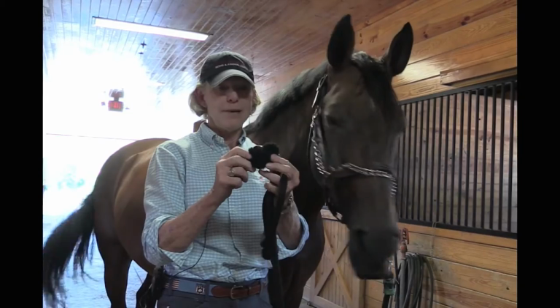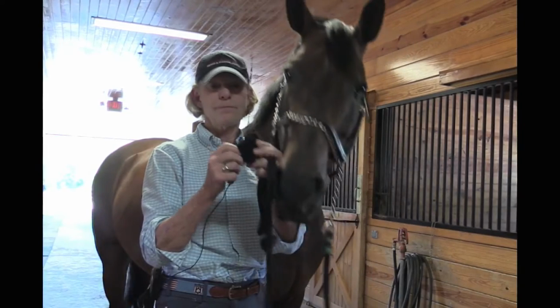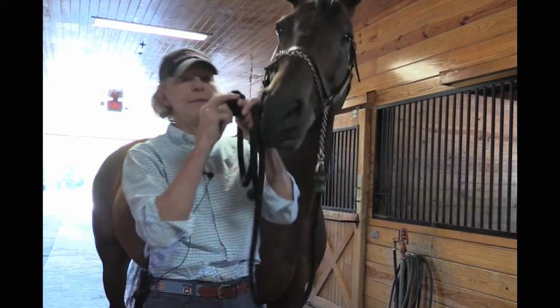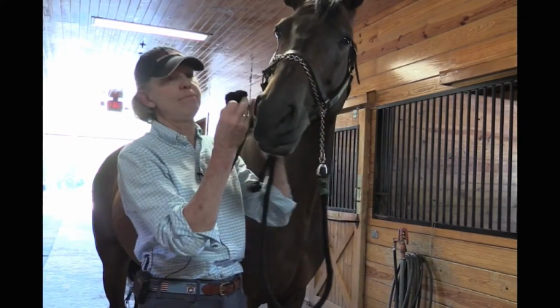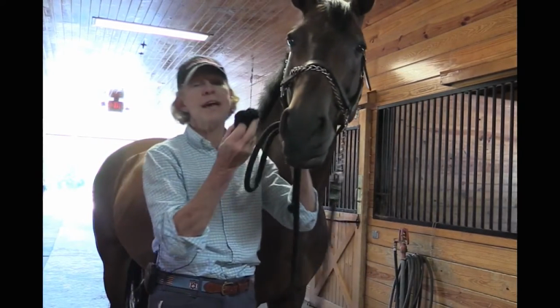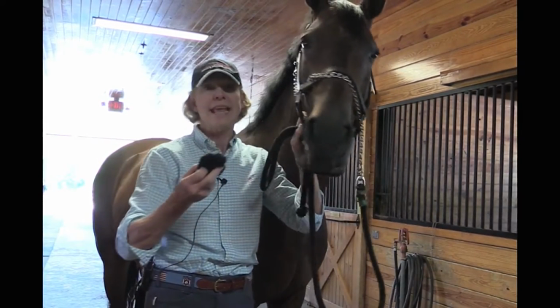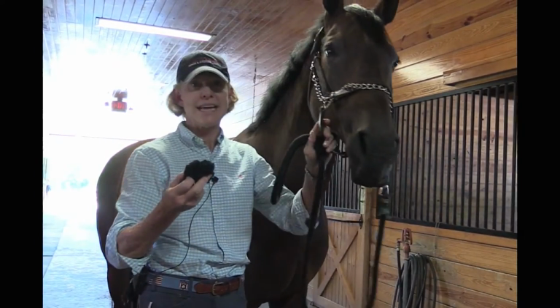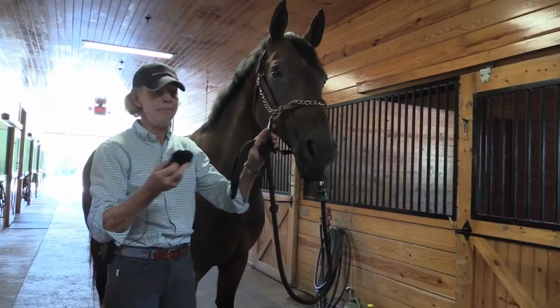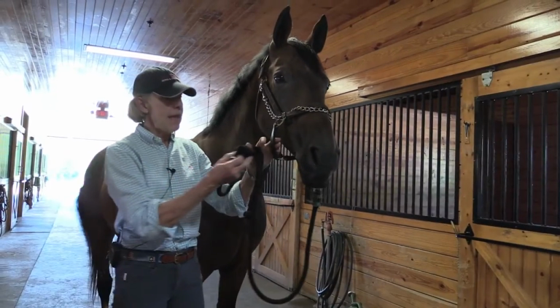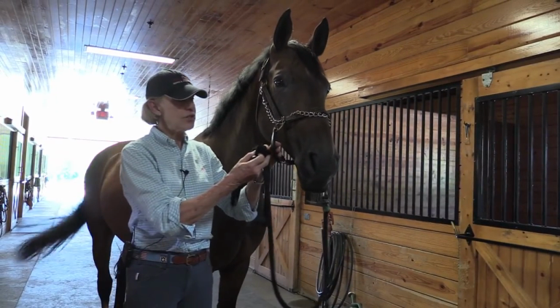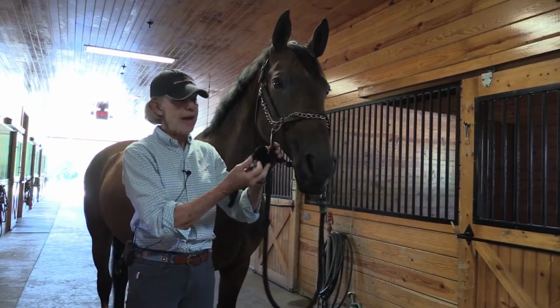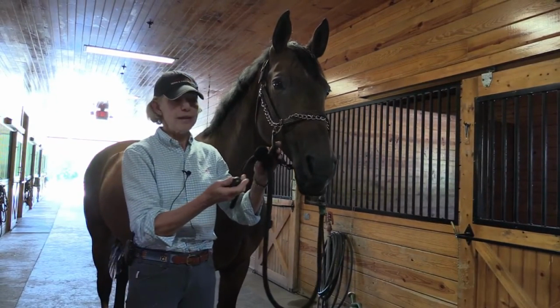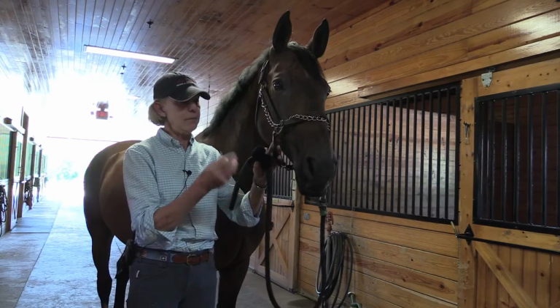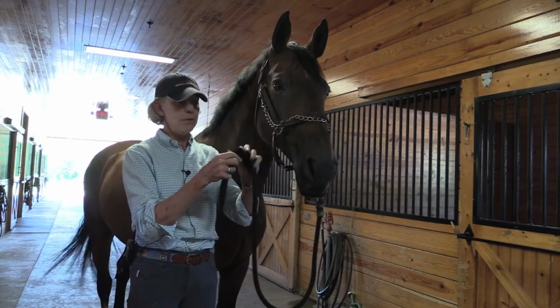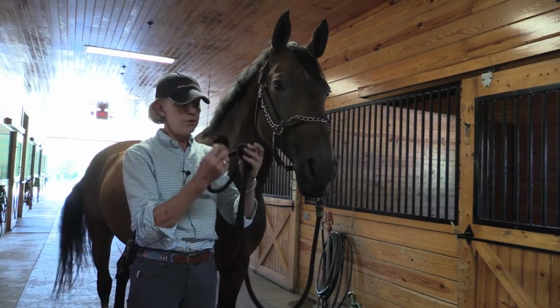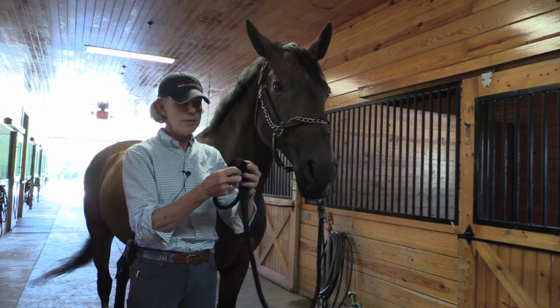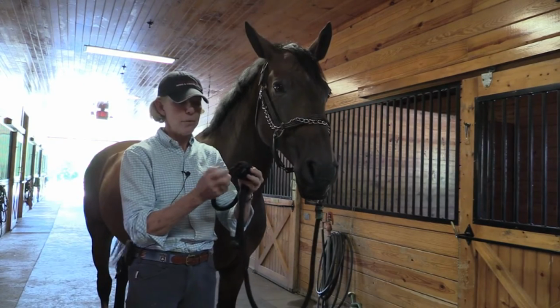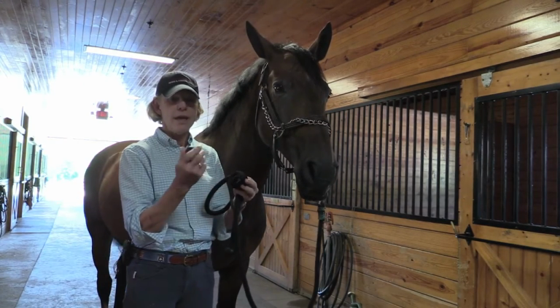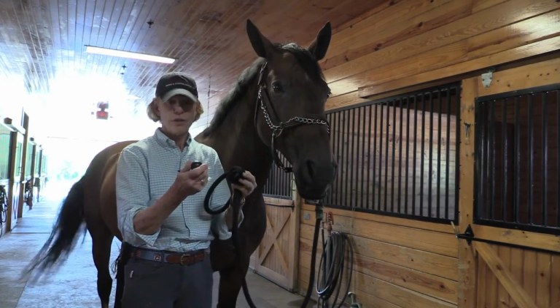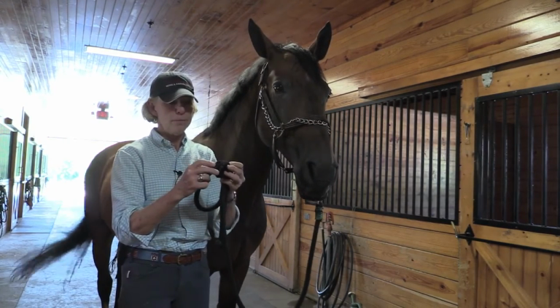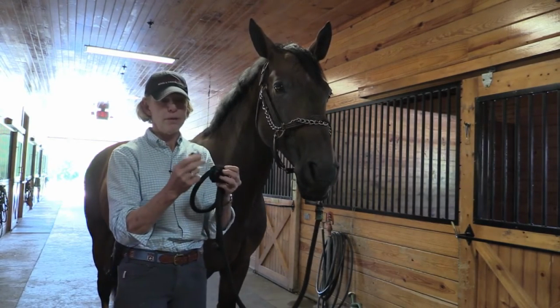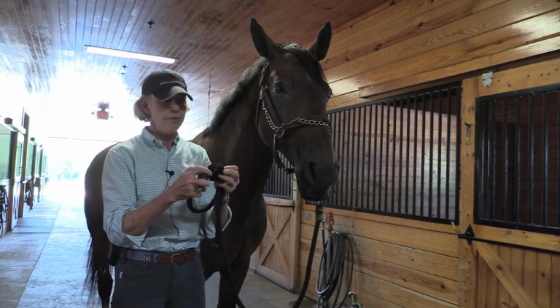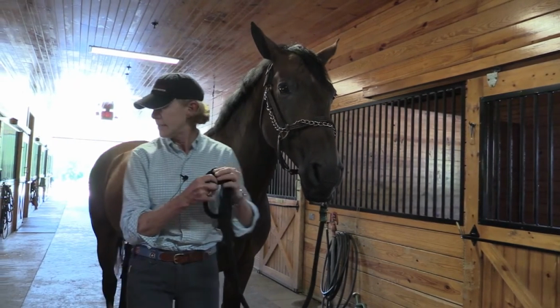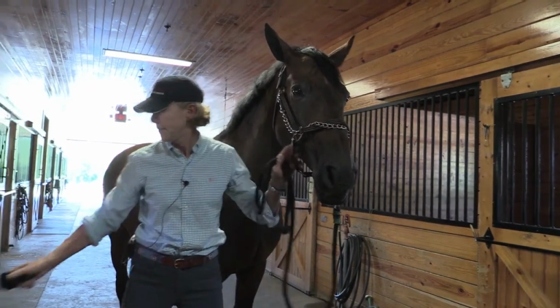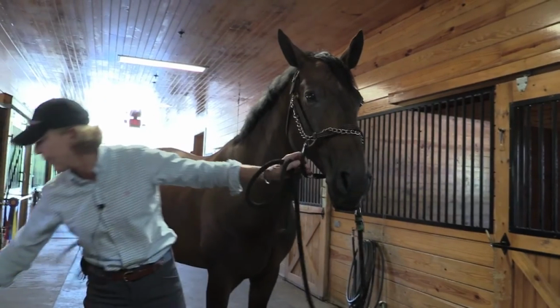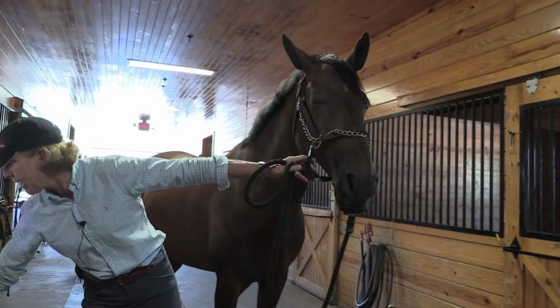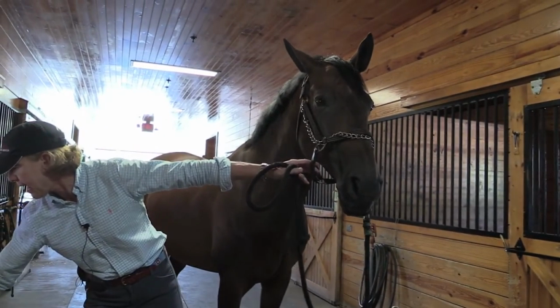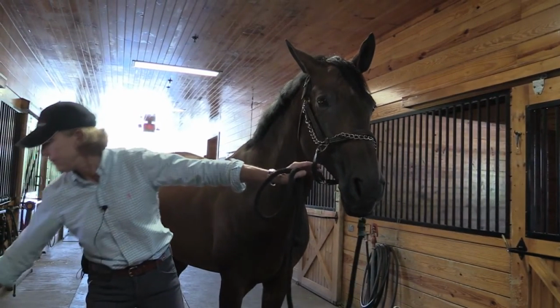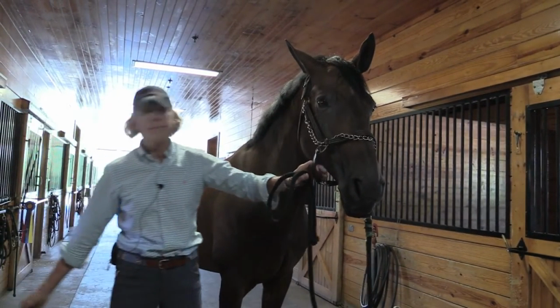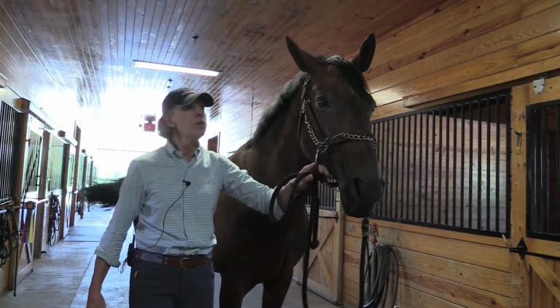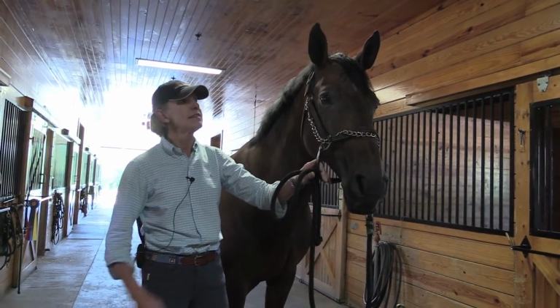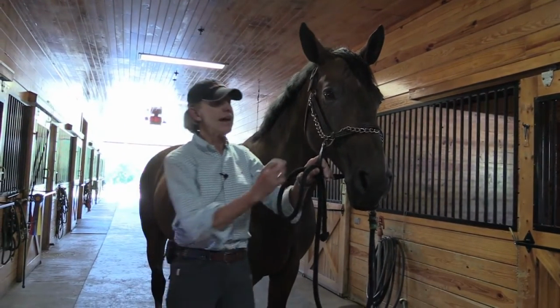You can get both kinds at any tack shop. I'll show you how to insert them — you can insert both kinds the same way. I'll show you how to put in the foam ones, and always stand to the side.